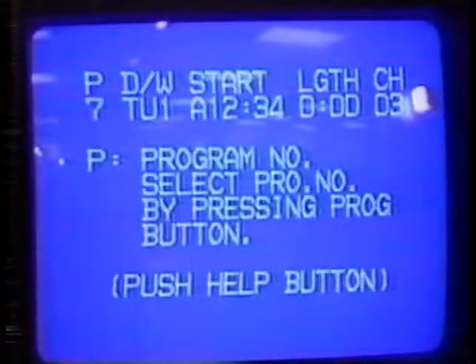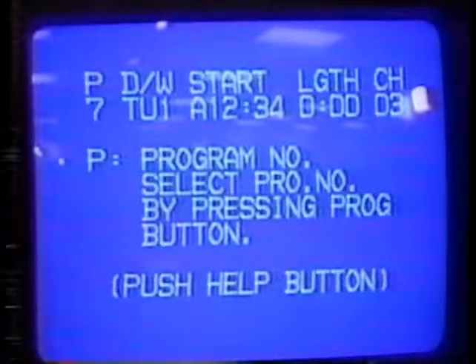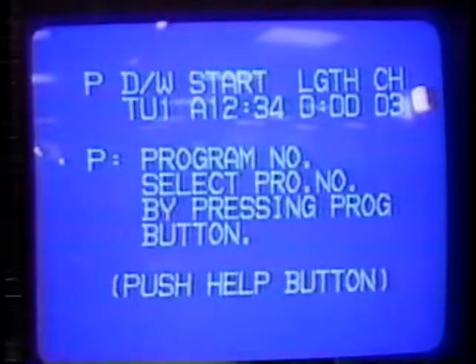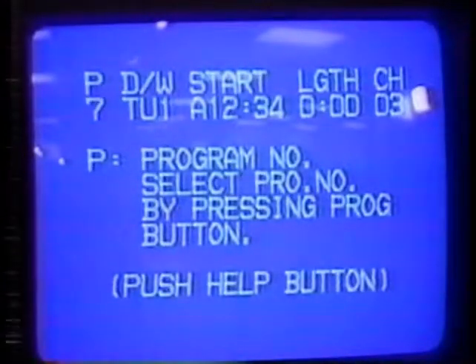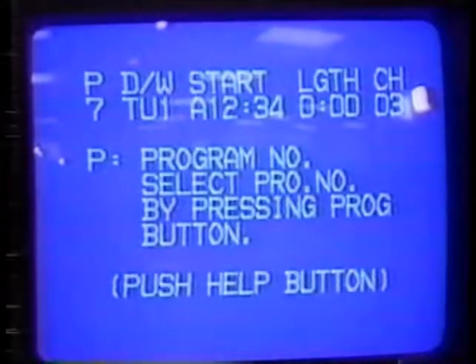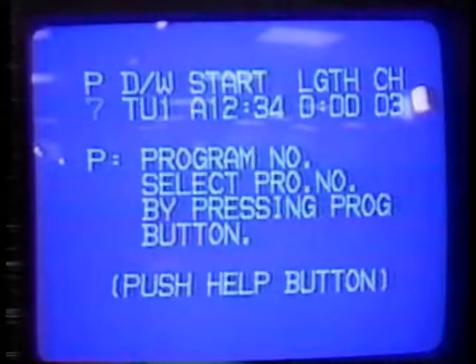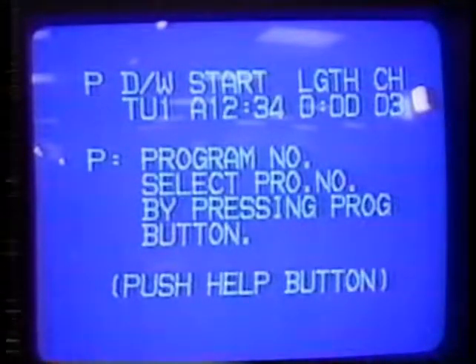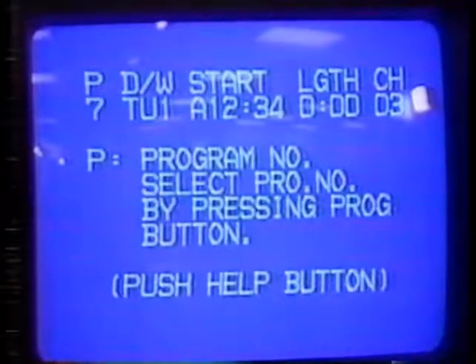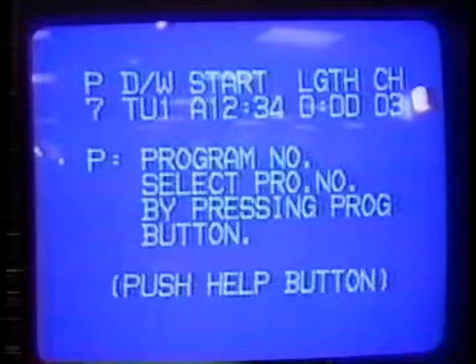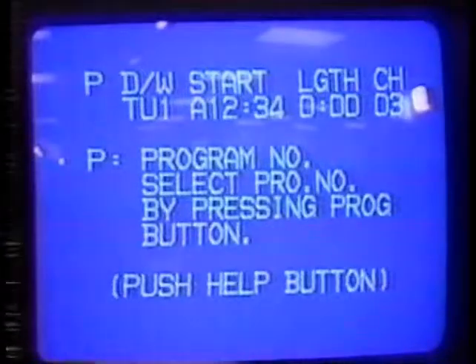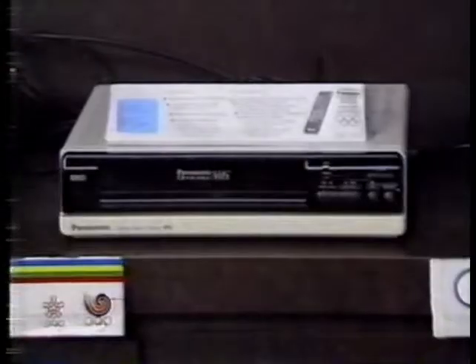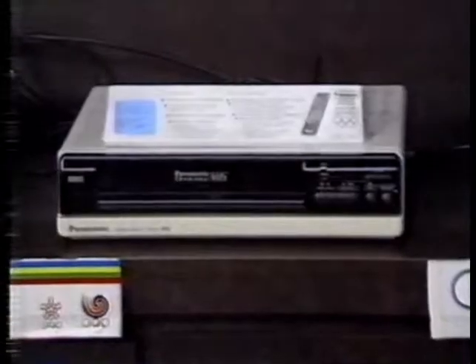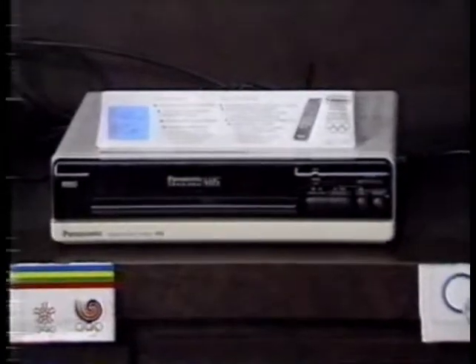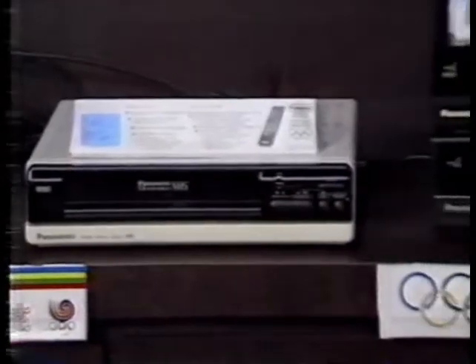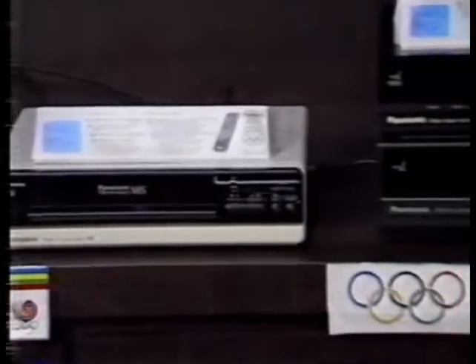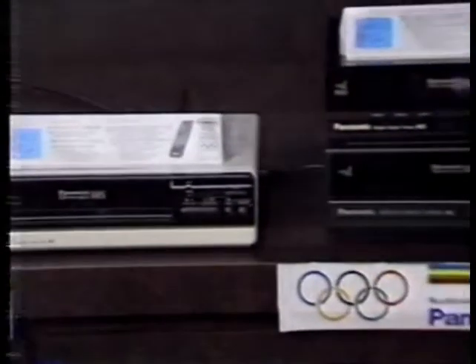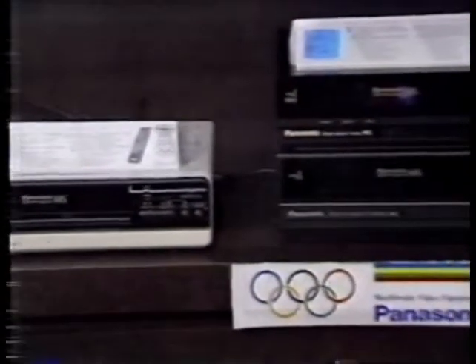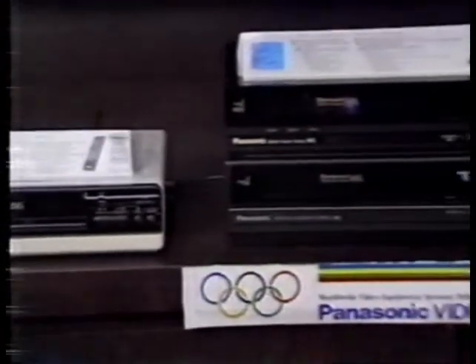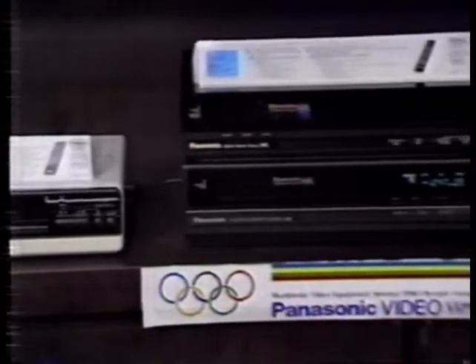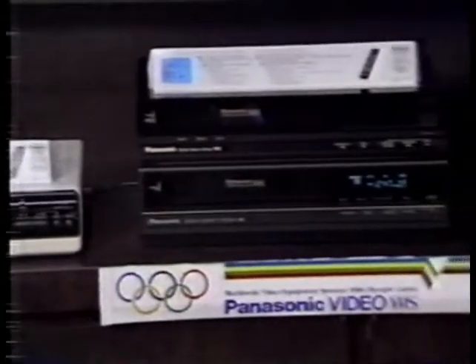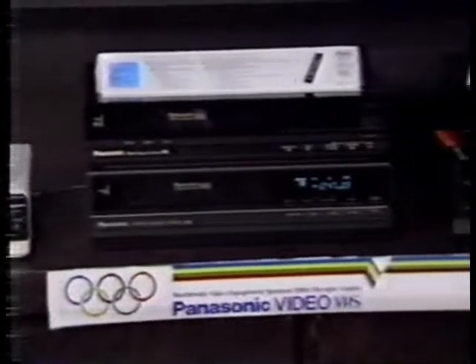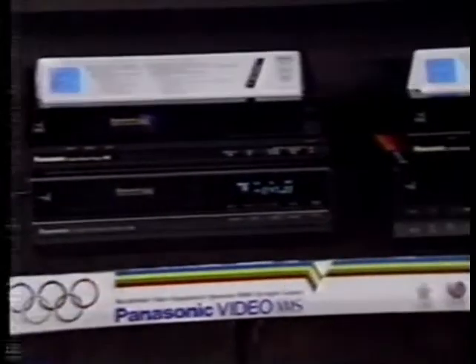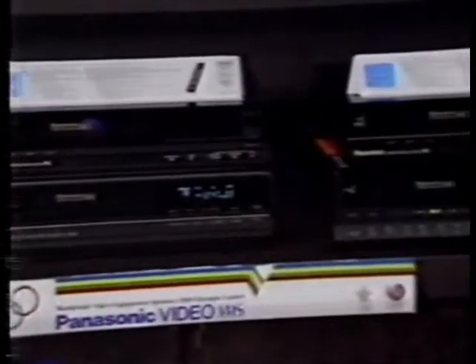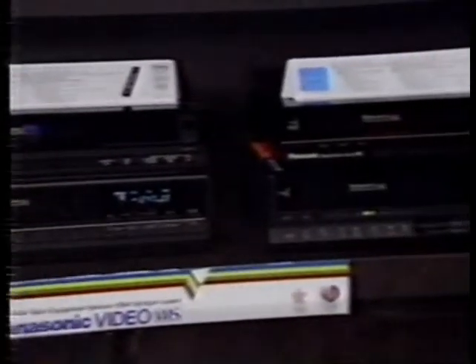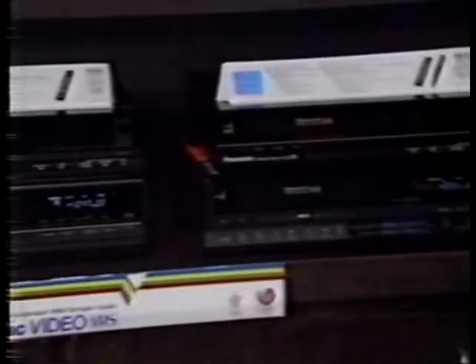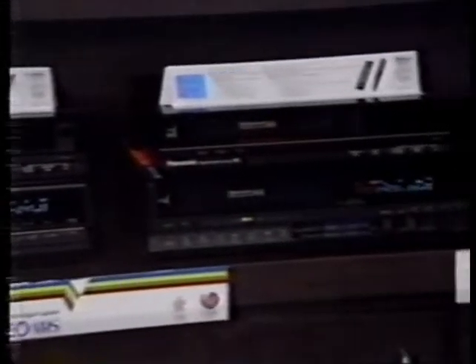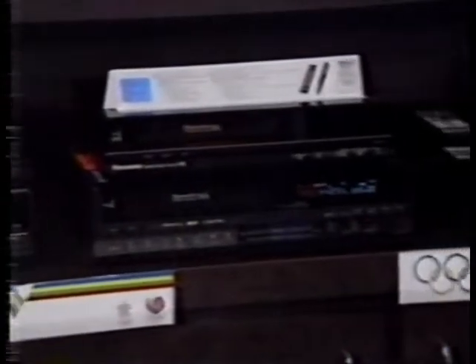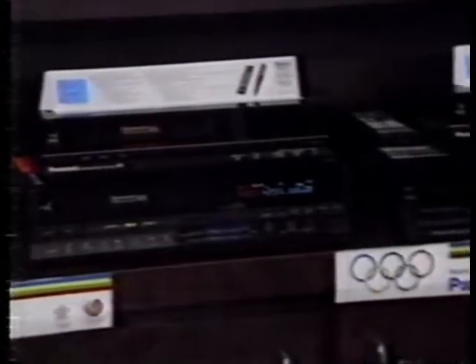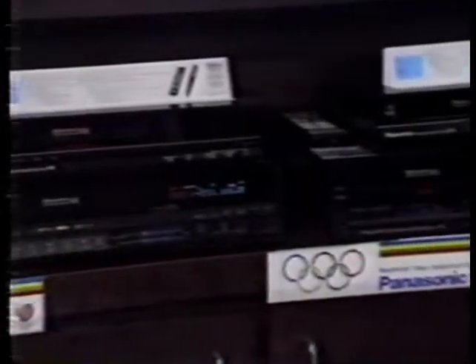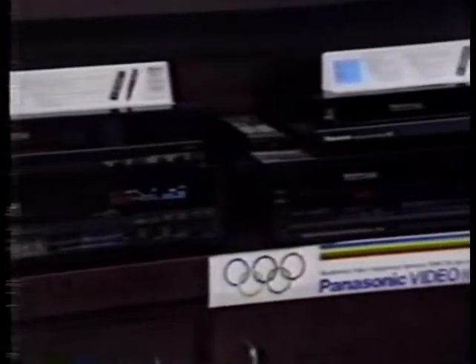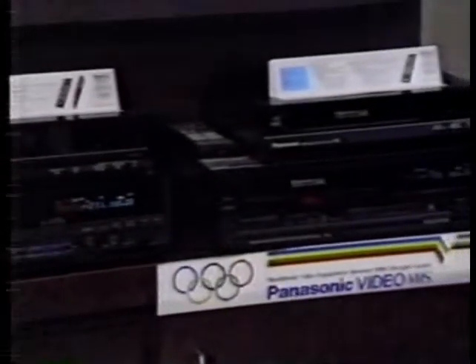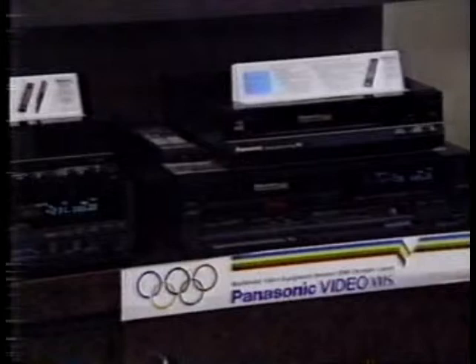All Panasonic's new compact VCRs offer on-screen display programming. You can choose VHS hi-fi sound, three or four head designs for improved slow motion and special effects, and some models introduce the latest feature on the market: barcode programming.